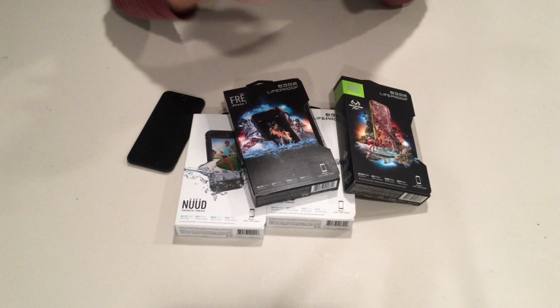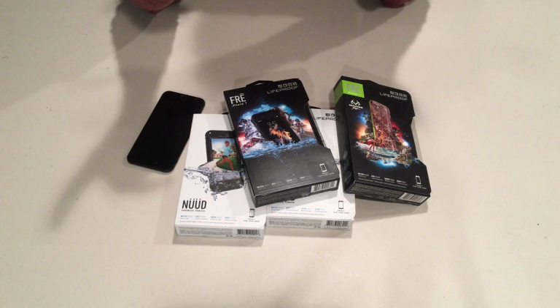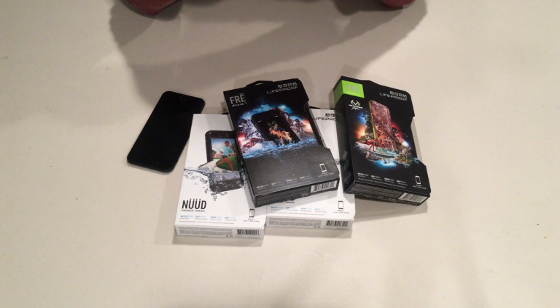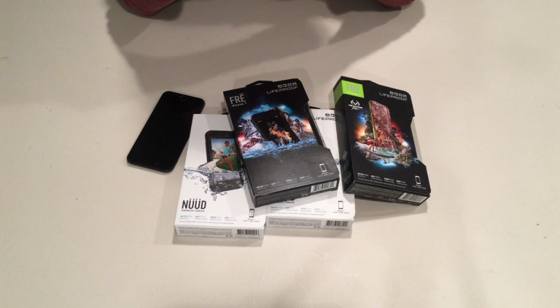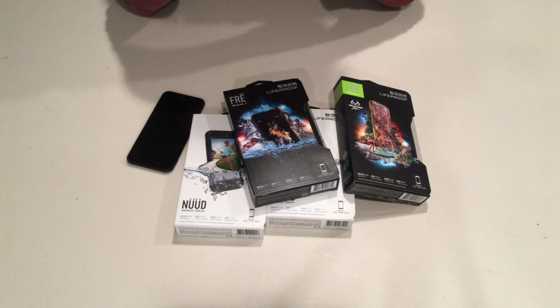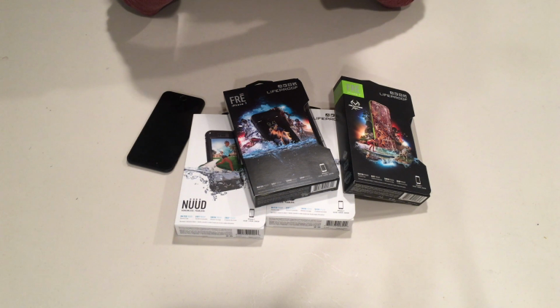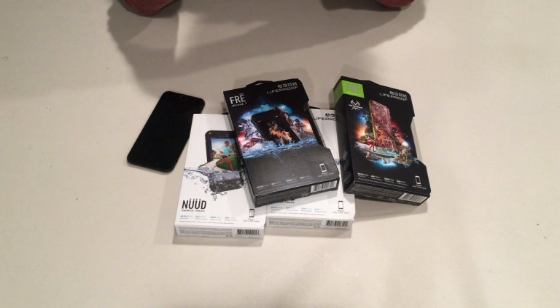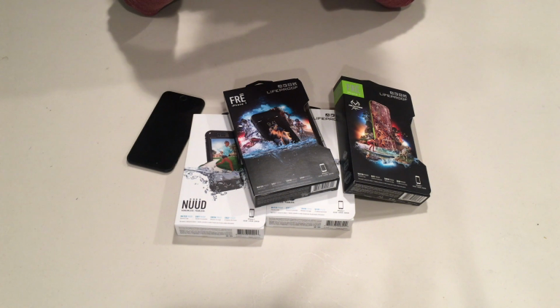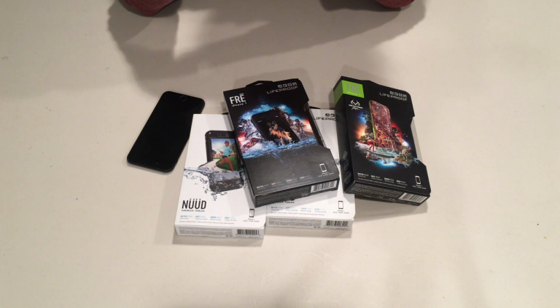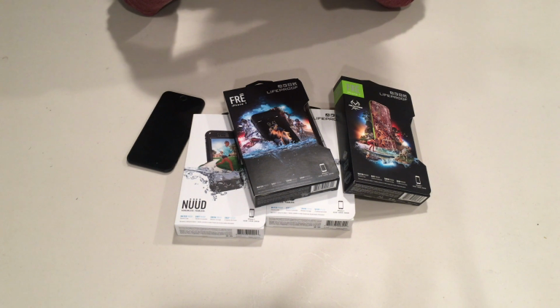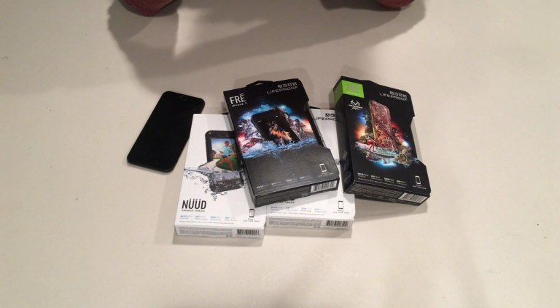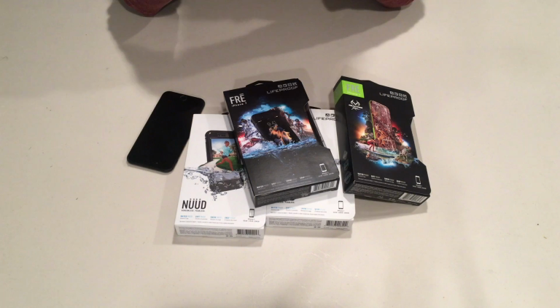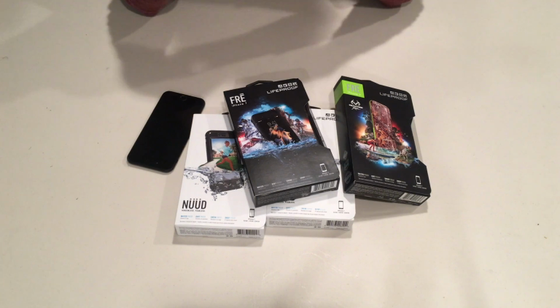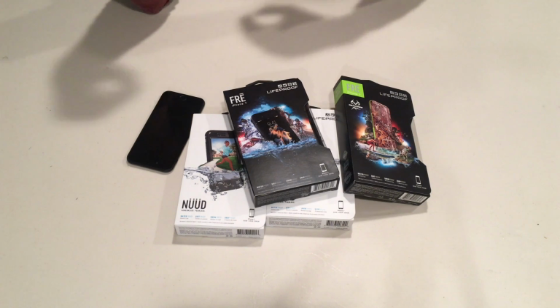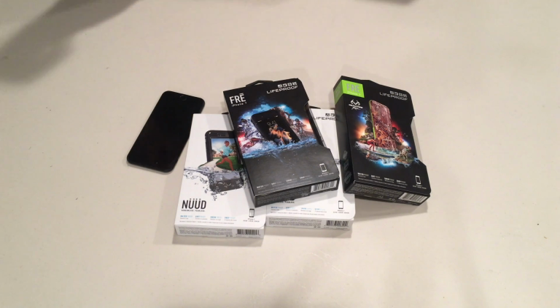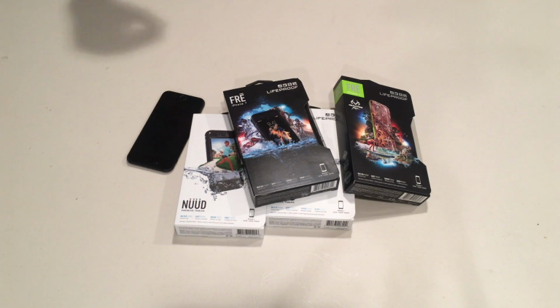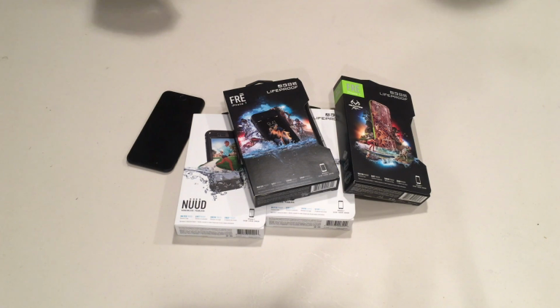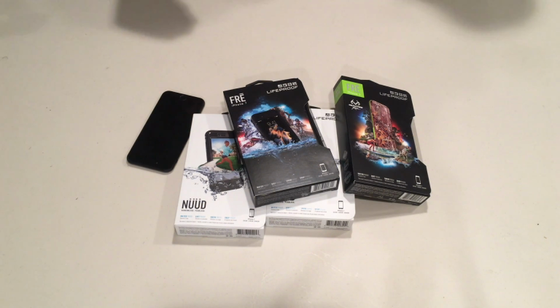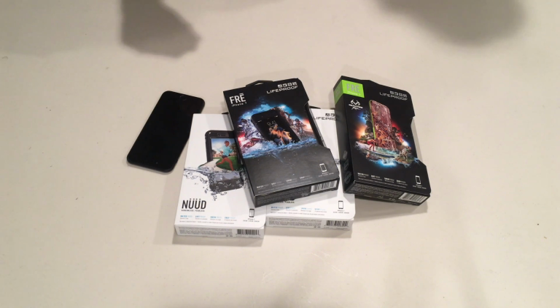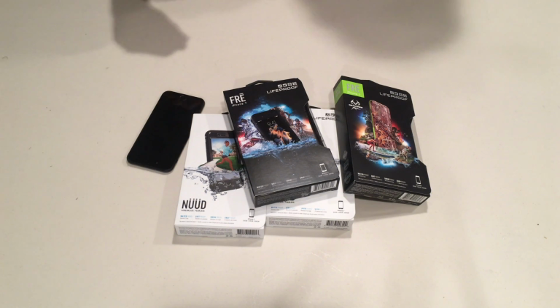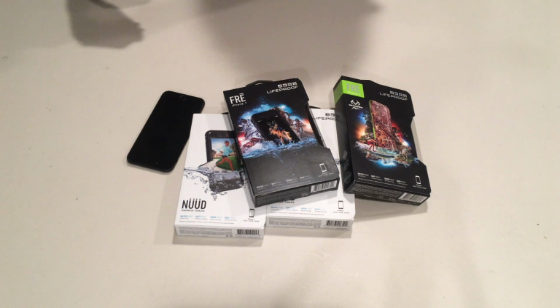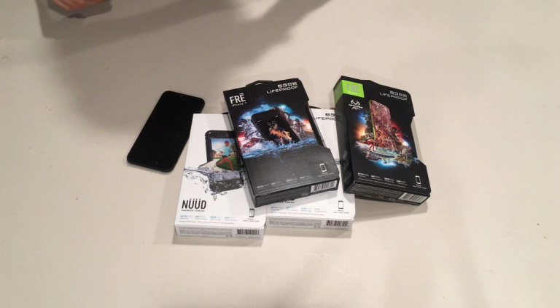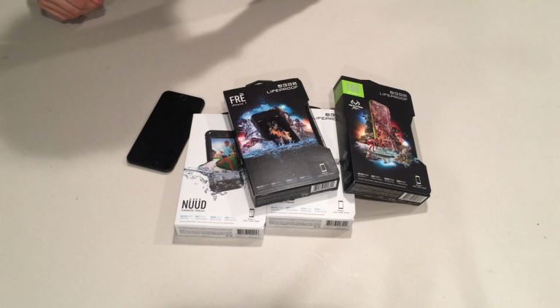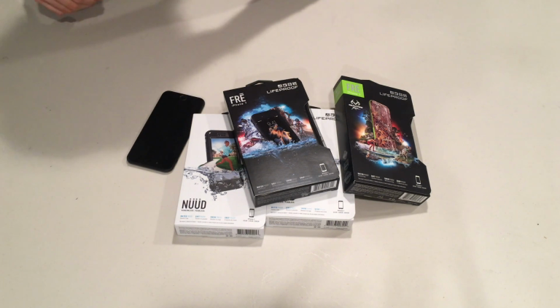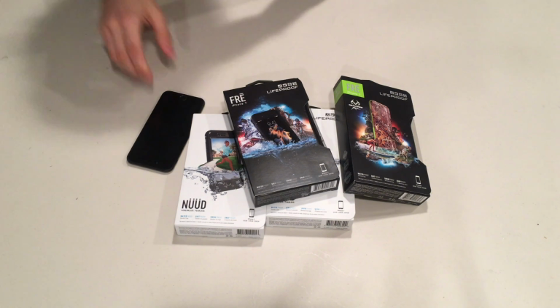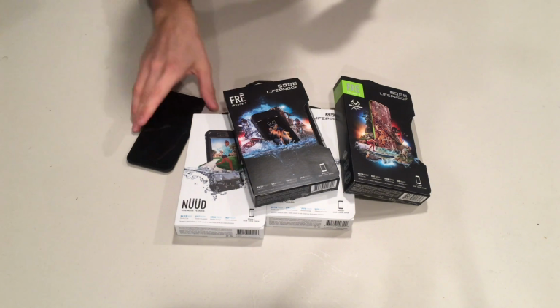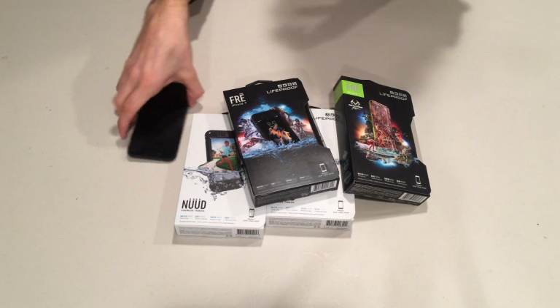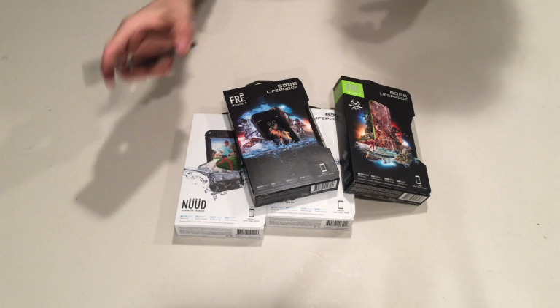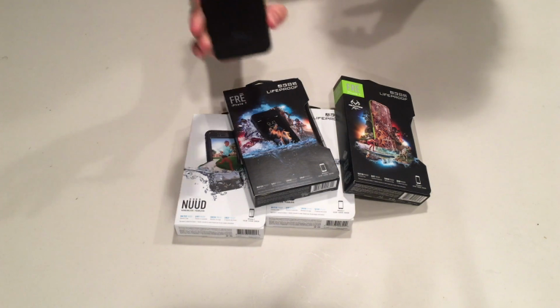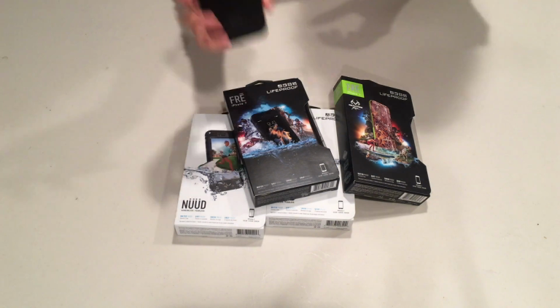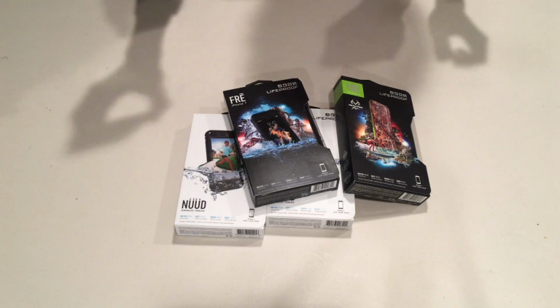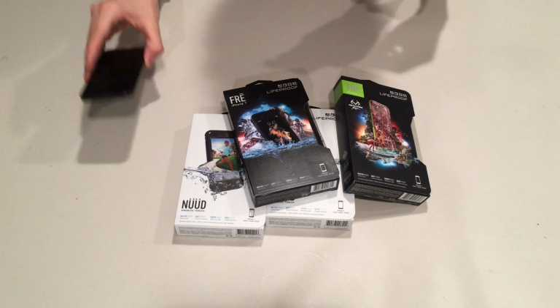Hey guys, Paul here, and welcome to another episode of Tech Central TV. On this week's episode, we are reviewing the new LifeProof cases for the iPhone 7.